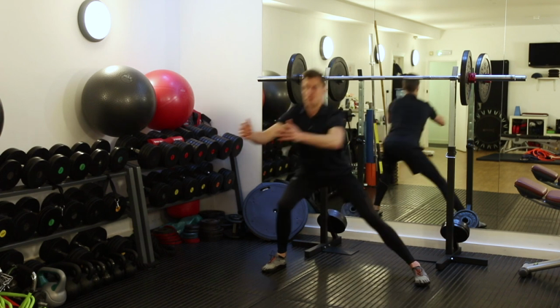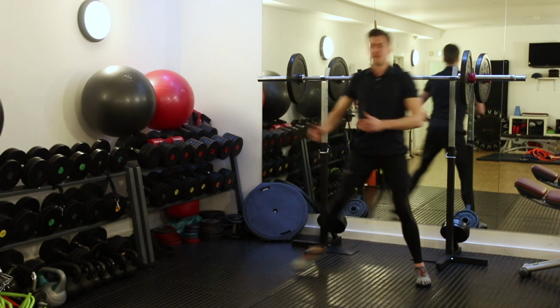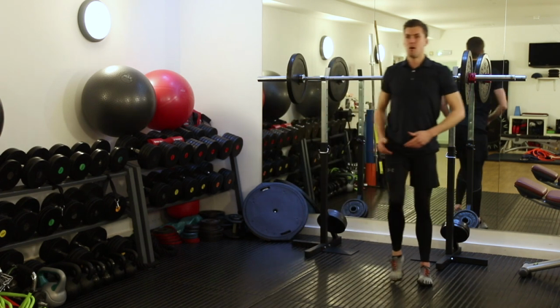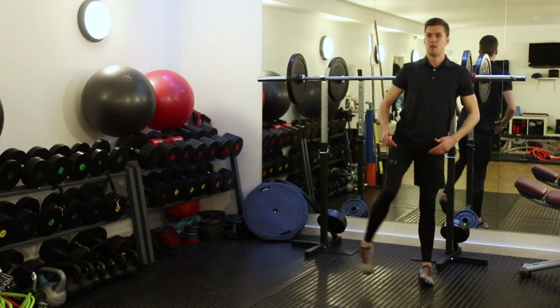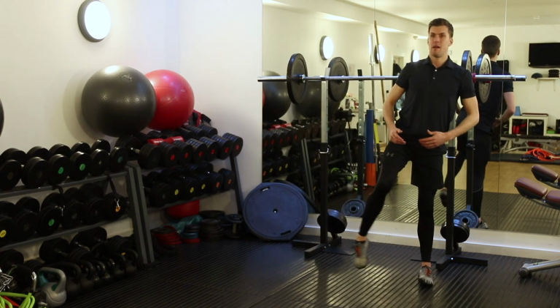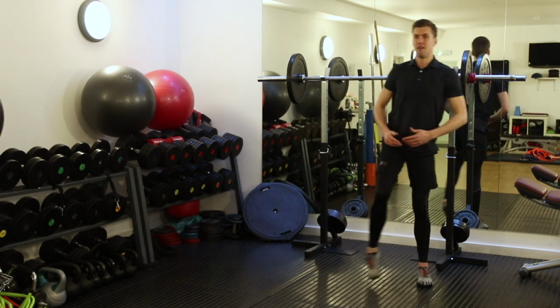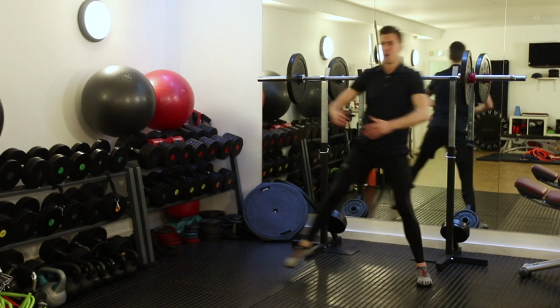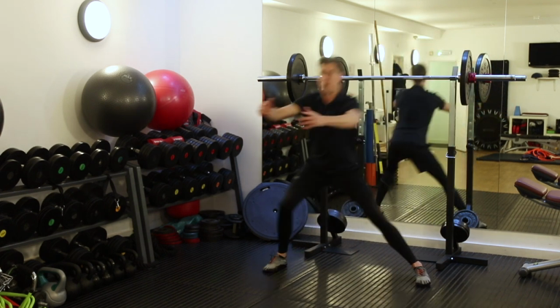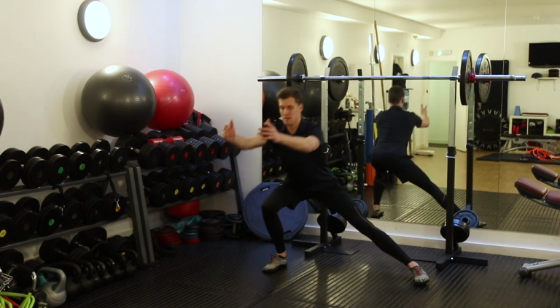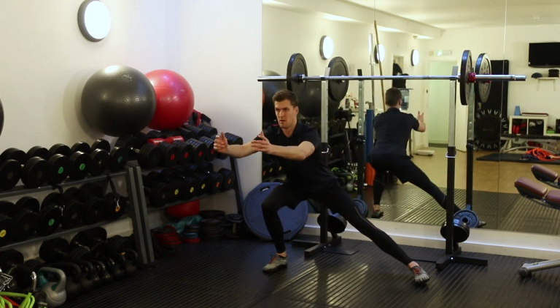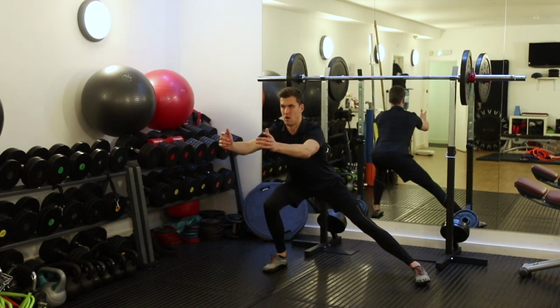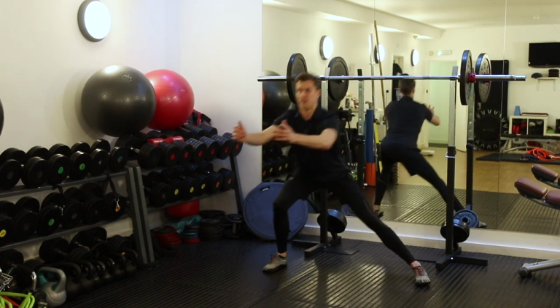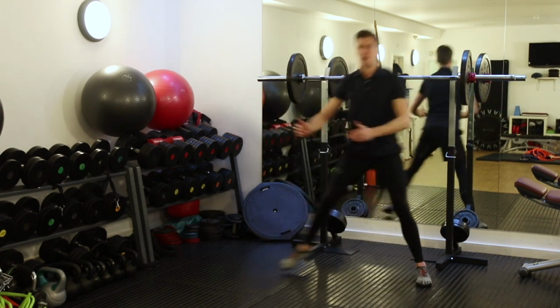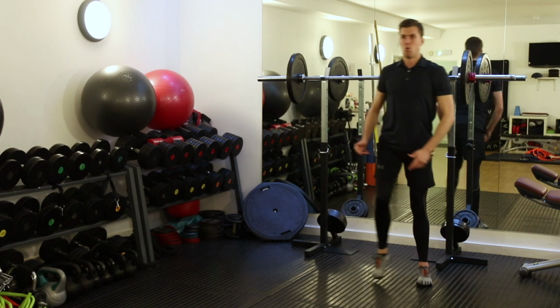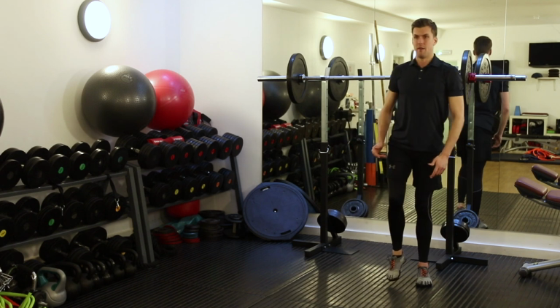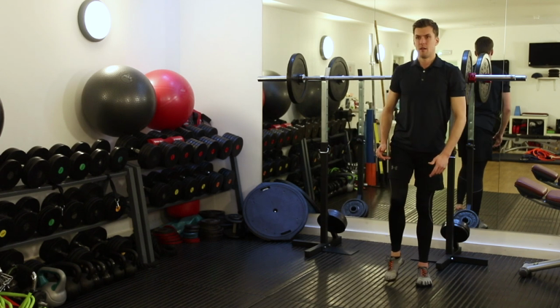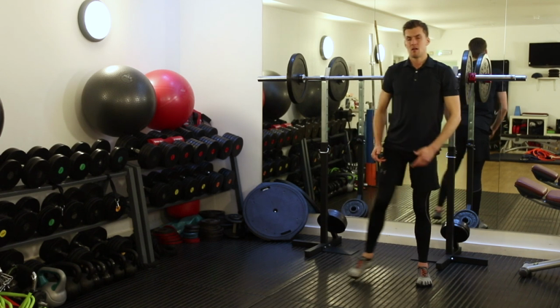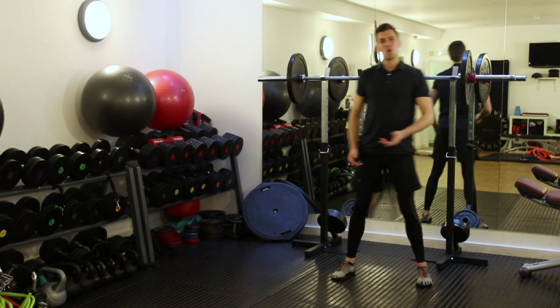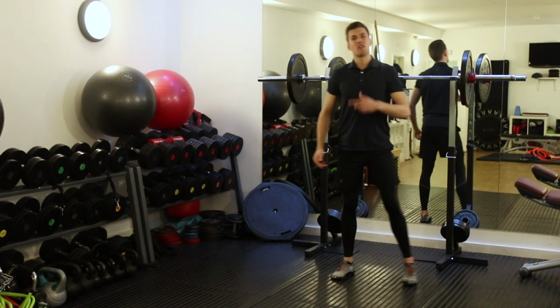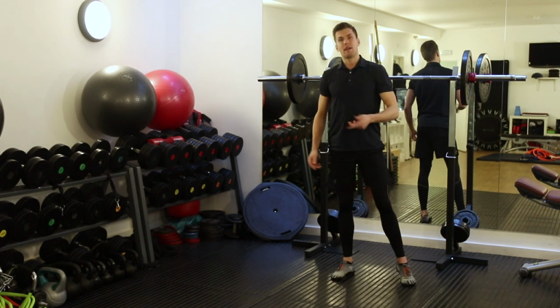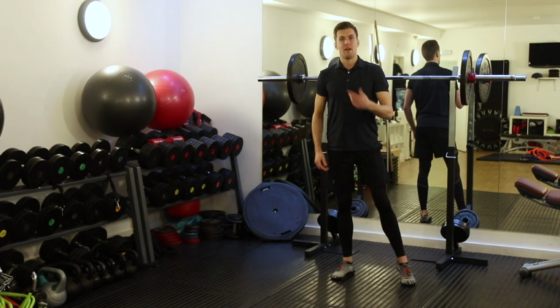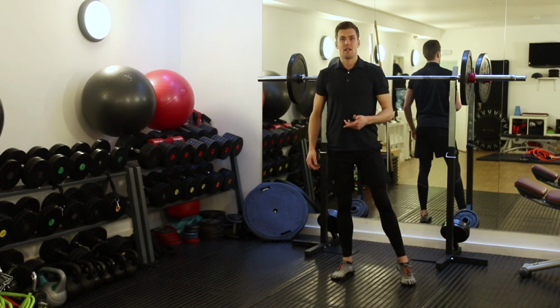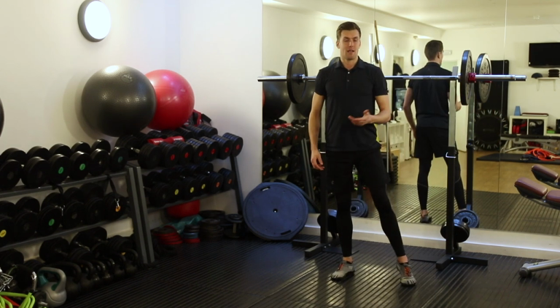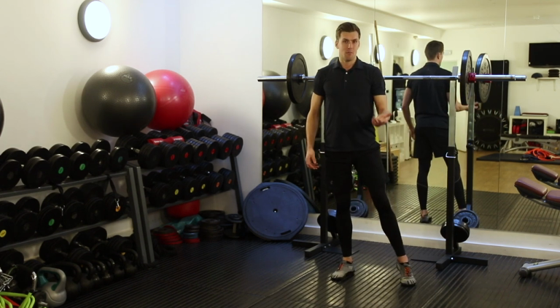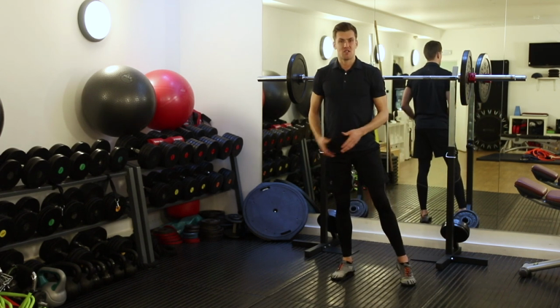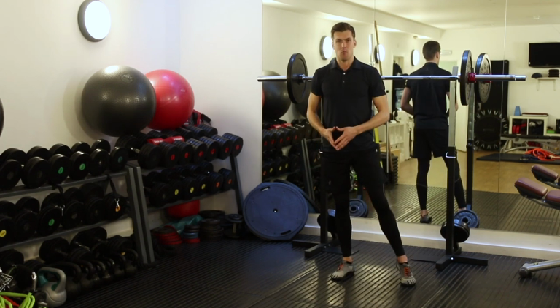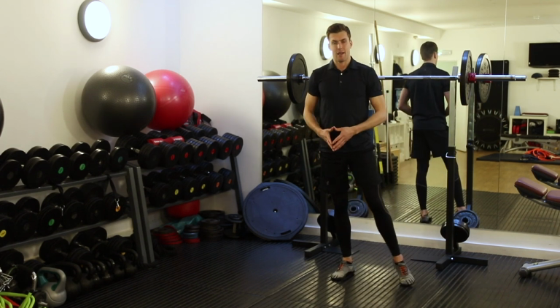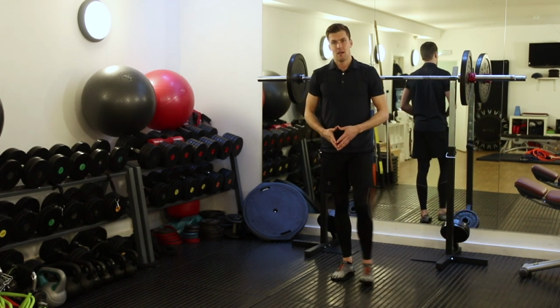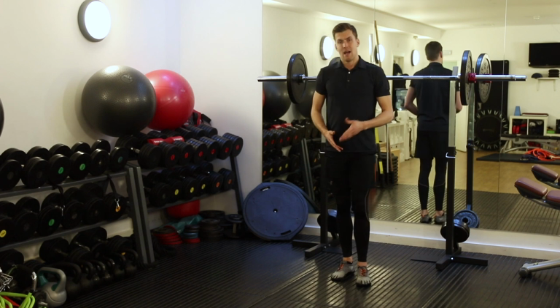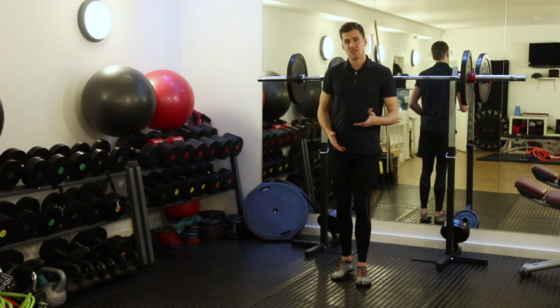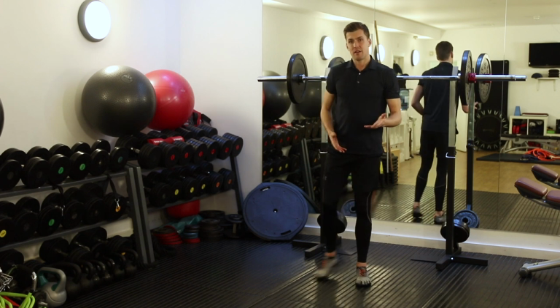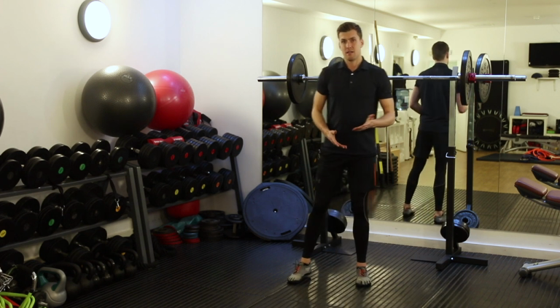My tempo is one, one, one — so it's quite quick, quite dynamic, in much the same way as a ski turn is.